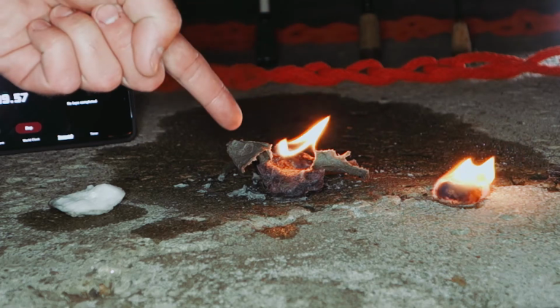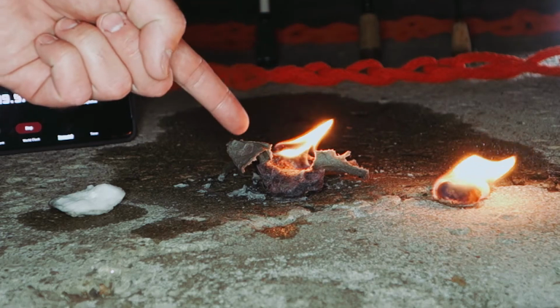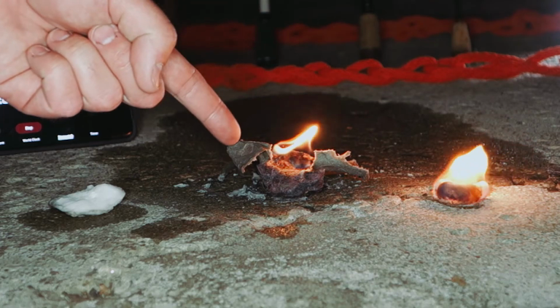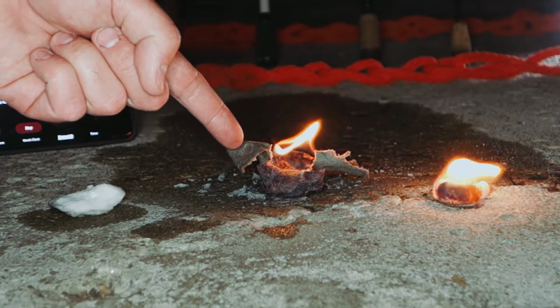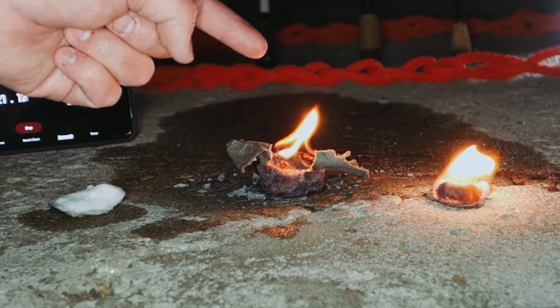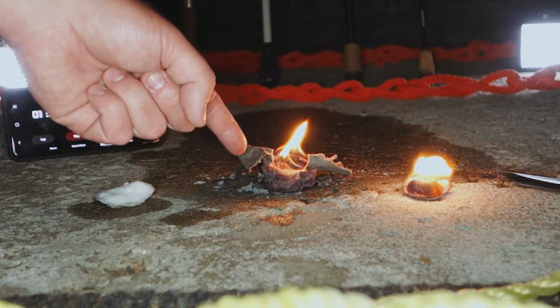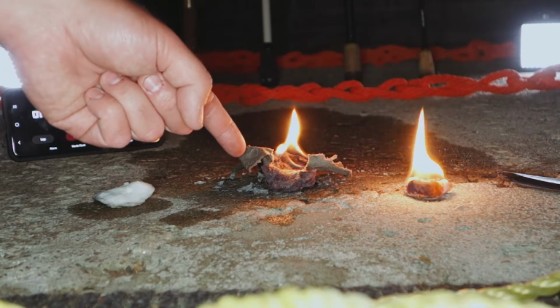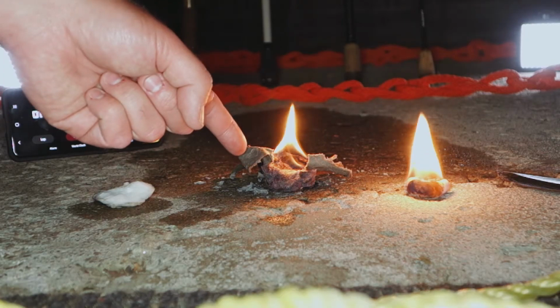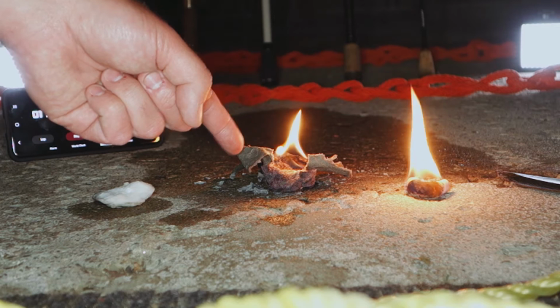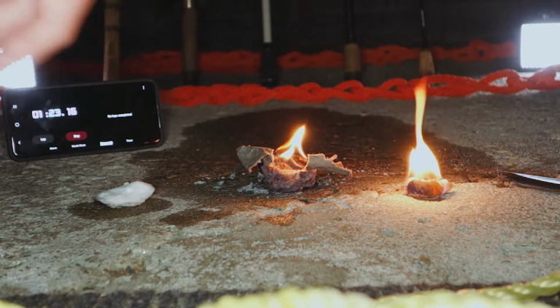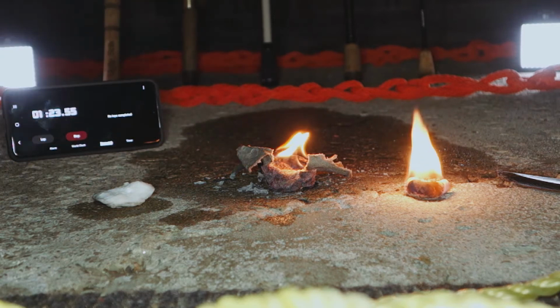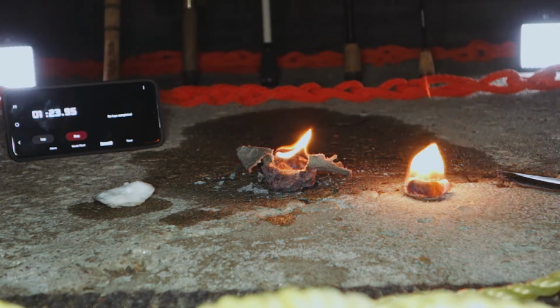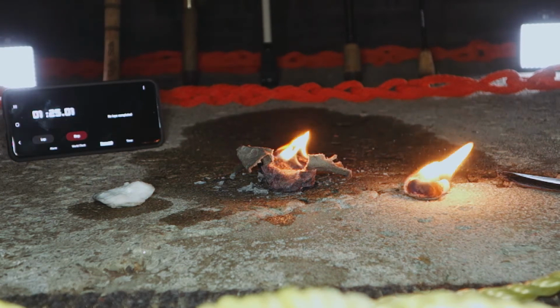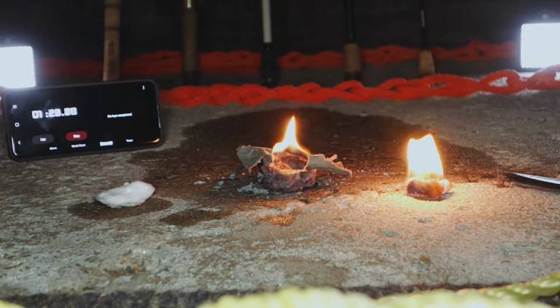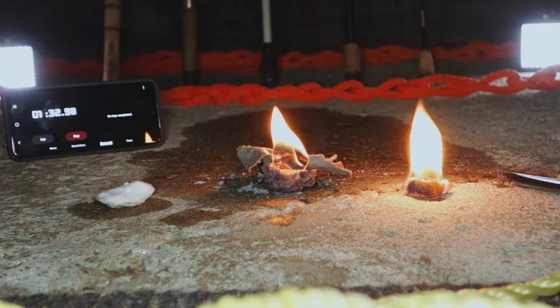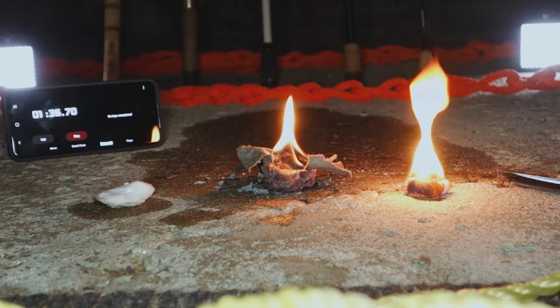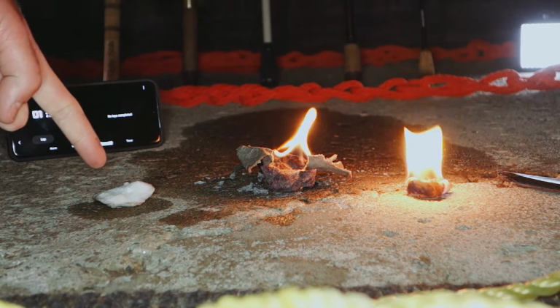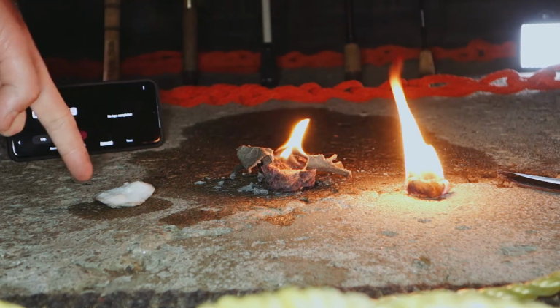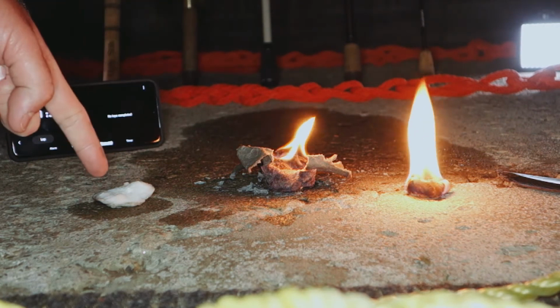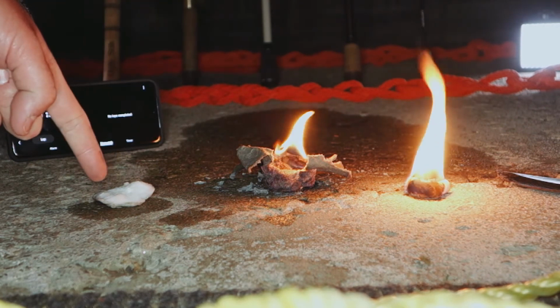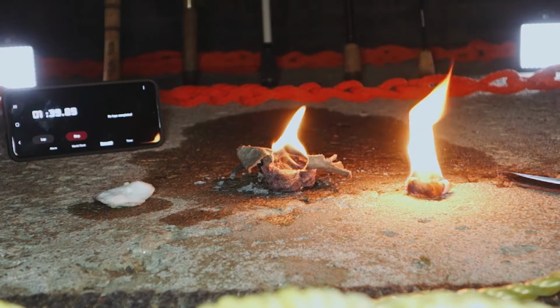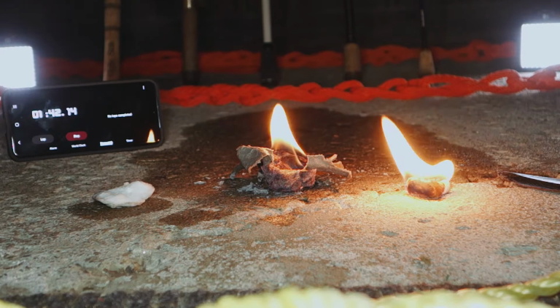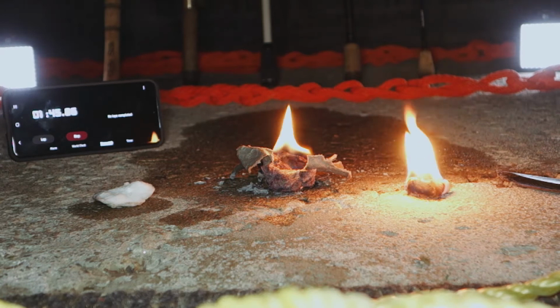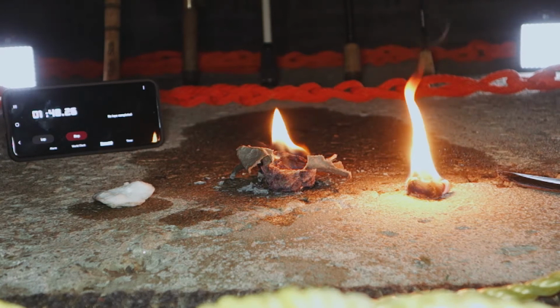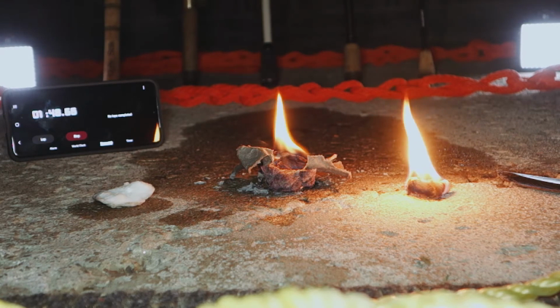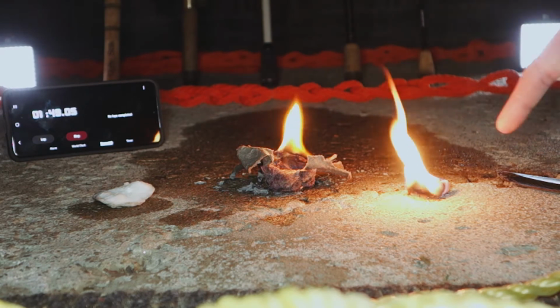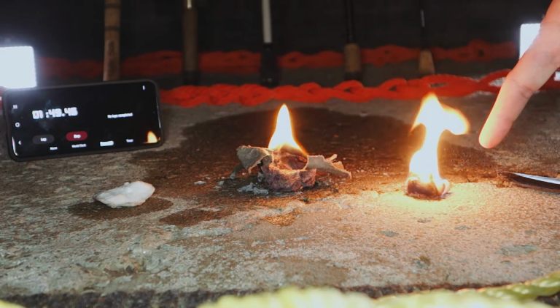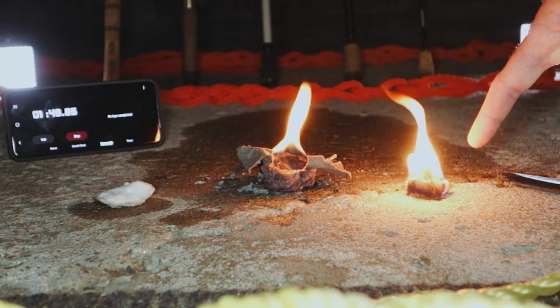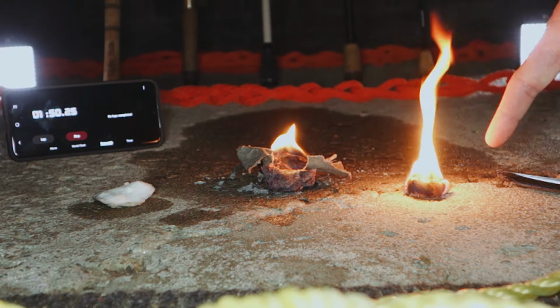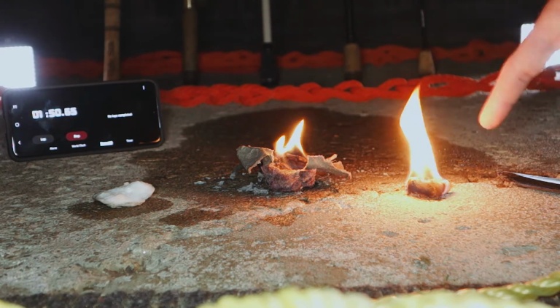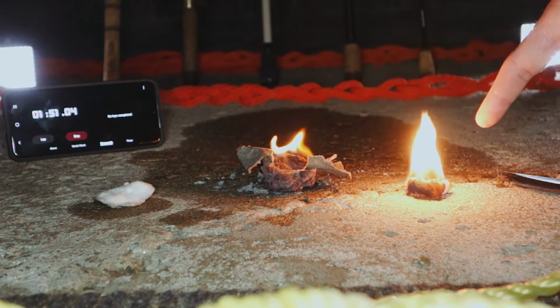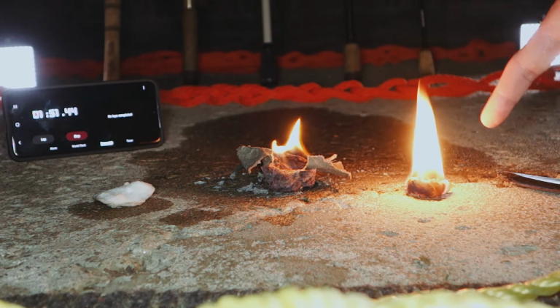This one definitely surprised me. I did not expect that to light — it was pretty saturated. This one, however, I expected not to work. And Ben has shown previously that these fire plugs are waterproof.